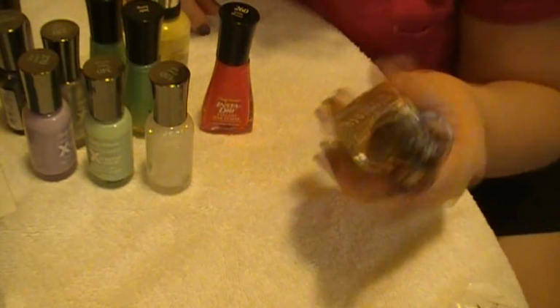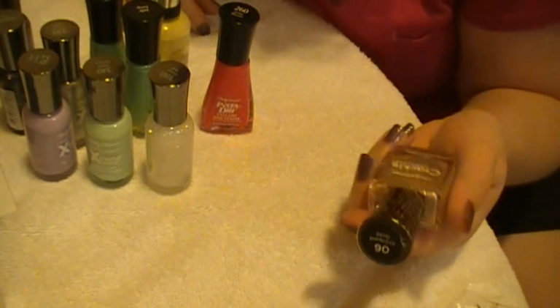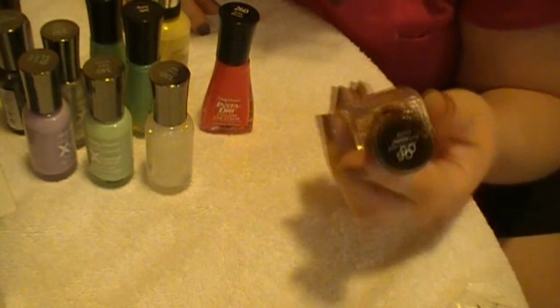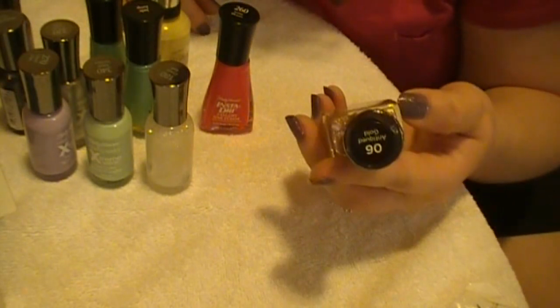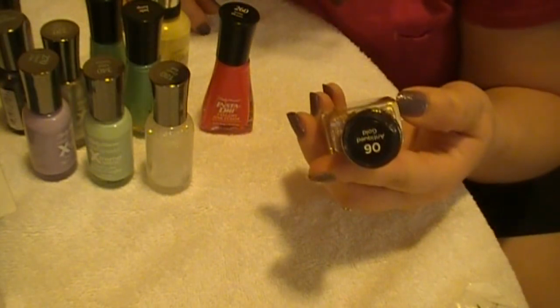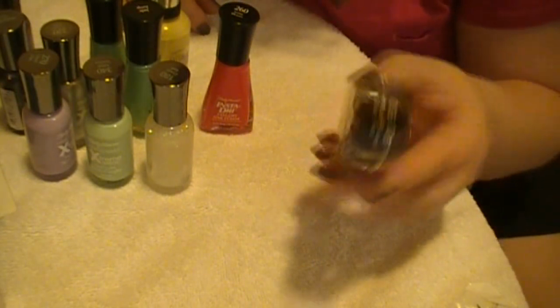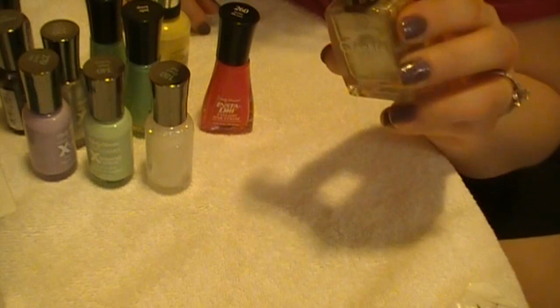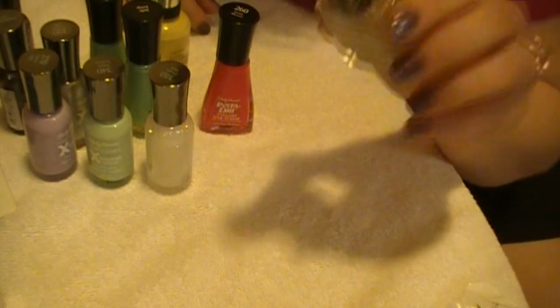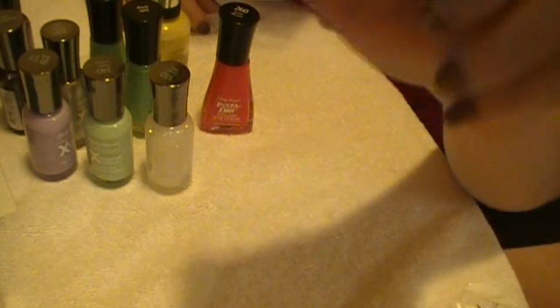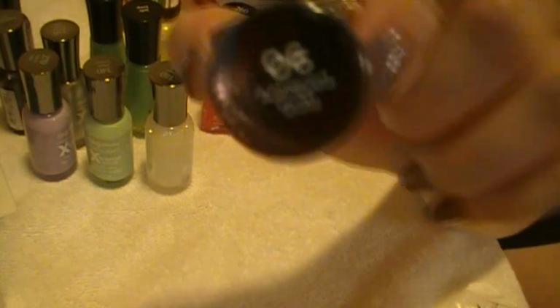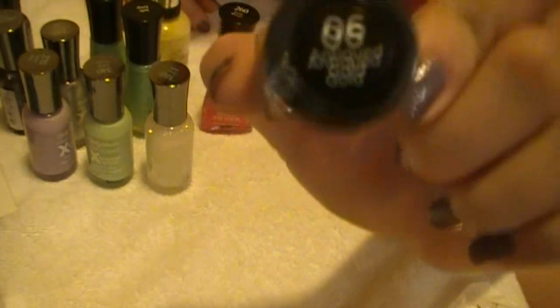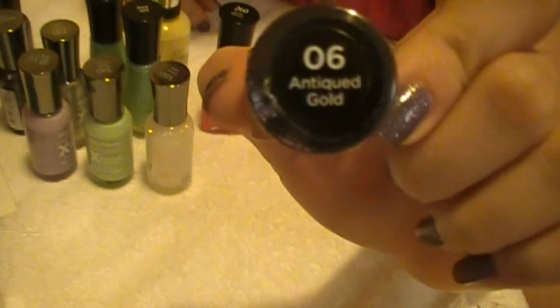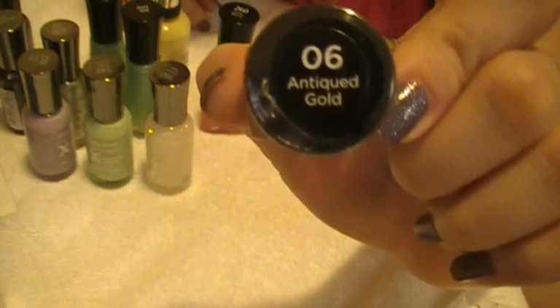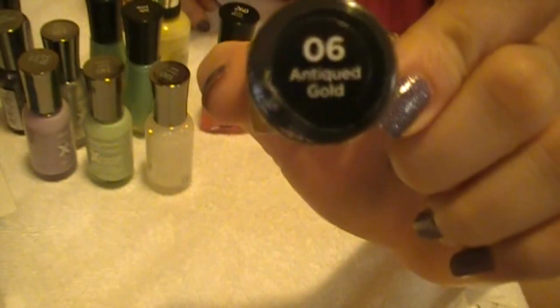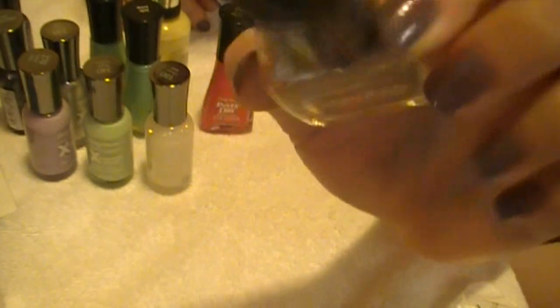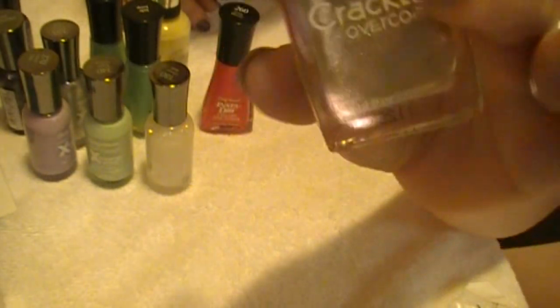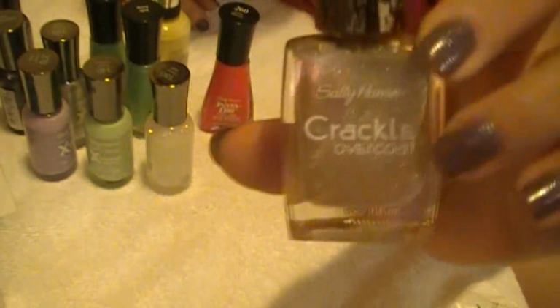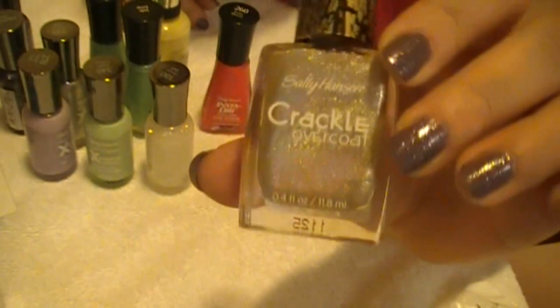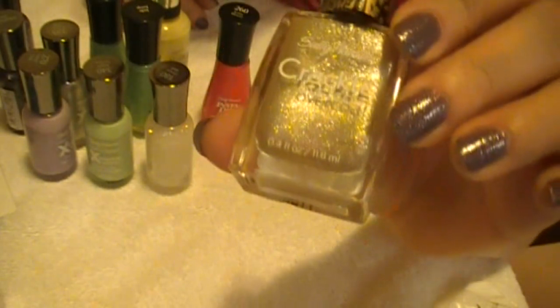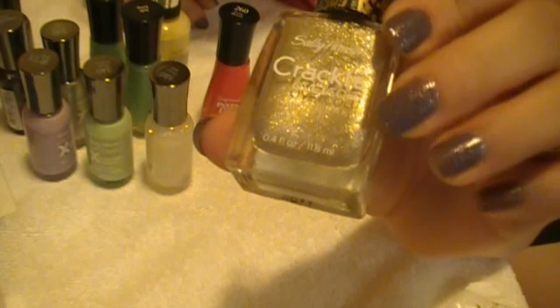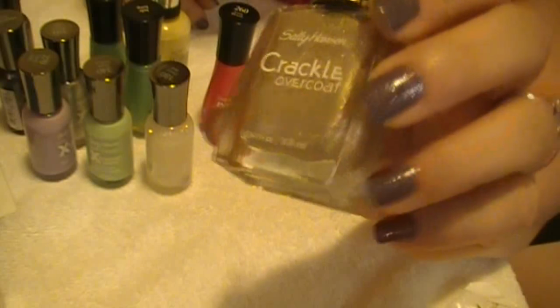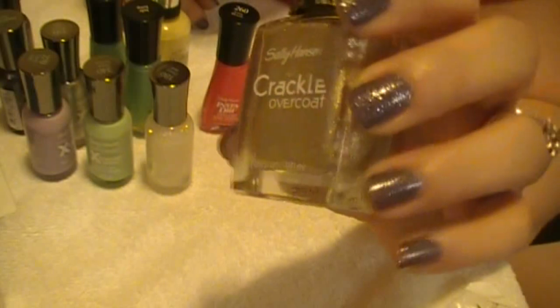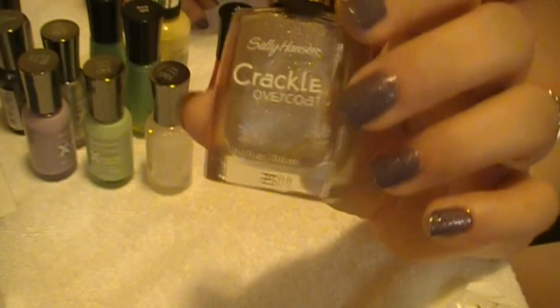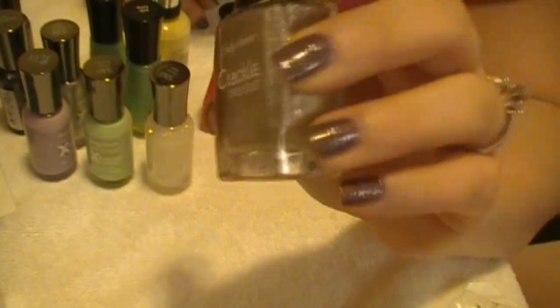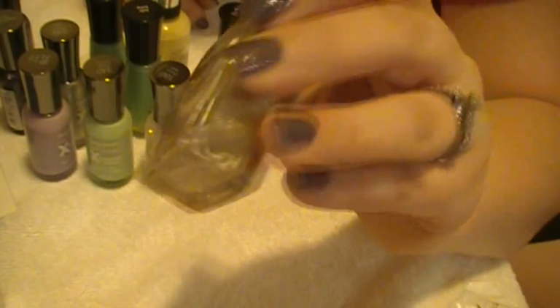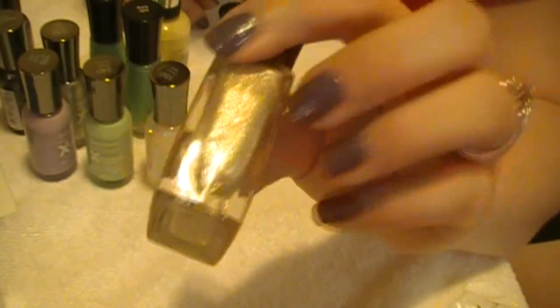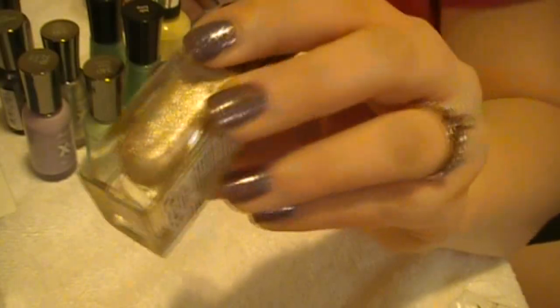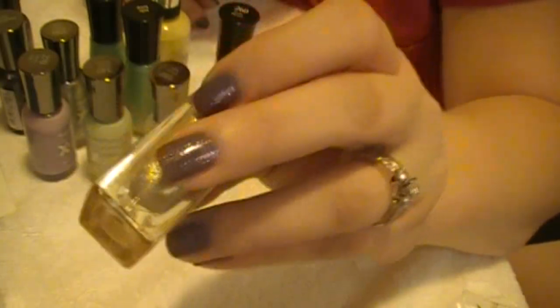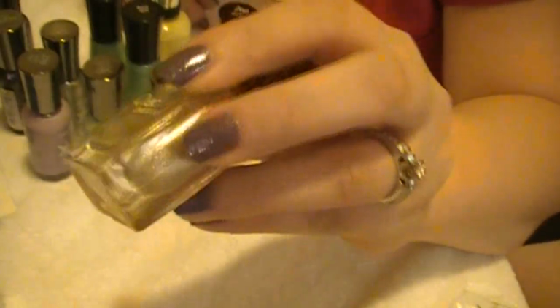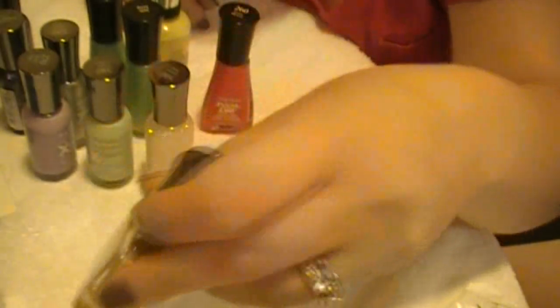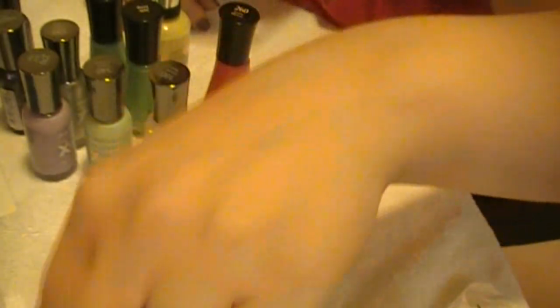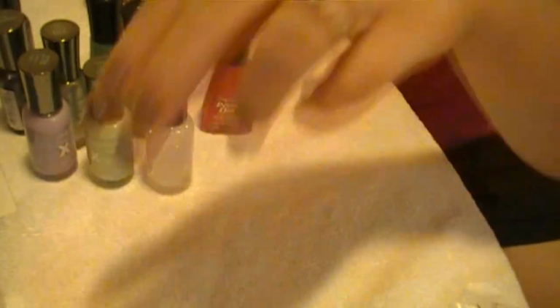I picked up the new Sally Hansen Crackle Overcoats and this one's in Antiqued Gold. That's just what it is — a metallic gold Crackle Overcoat. So I picked that one up.